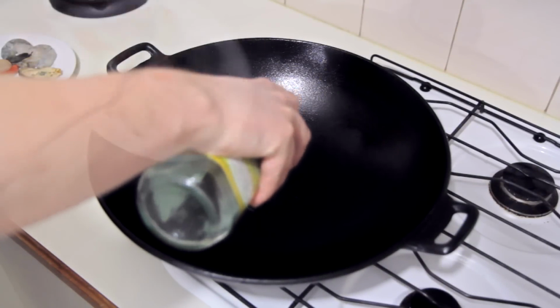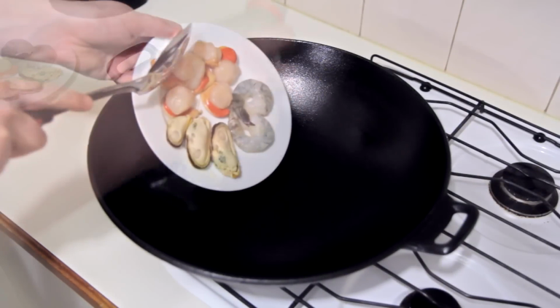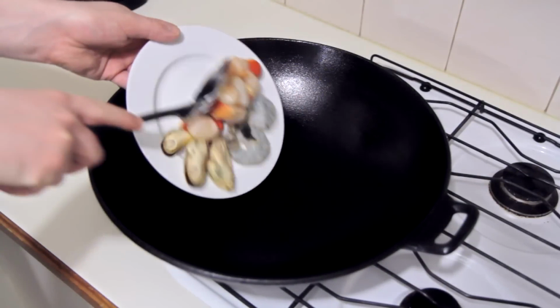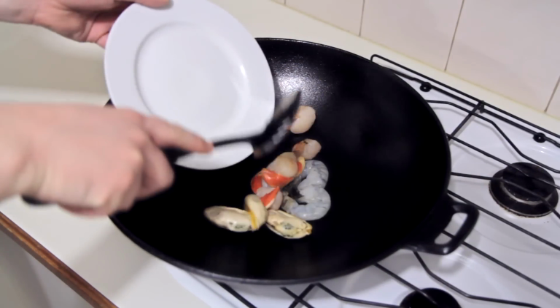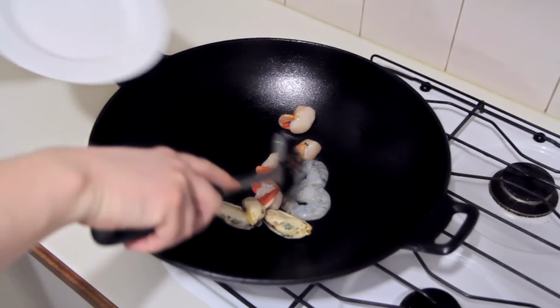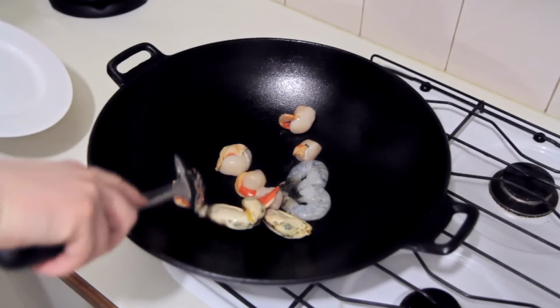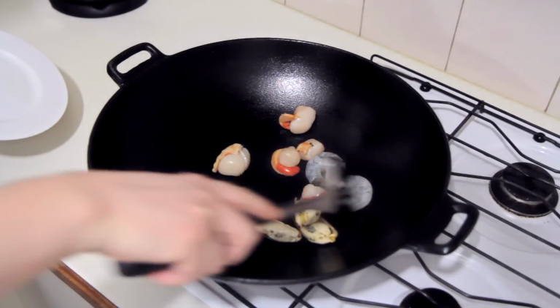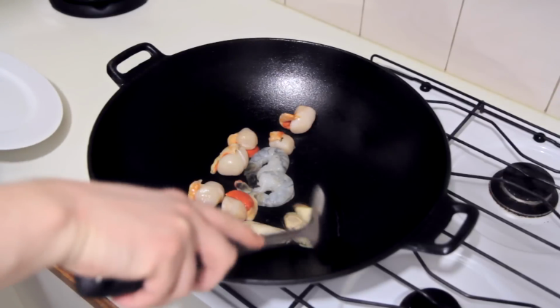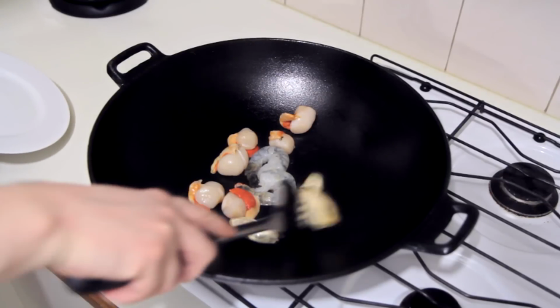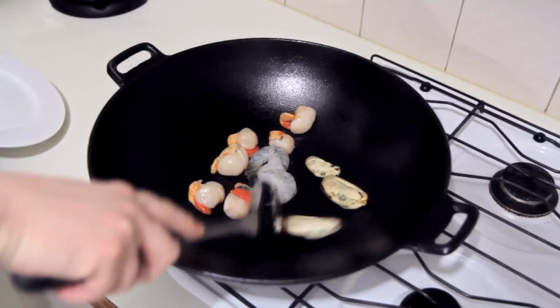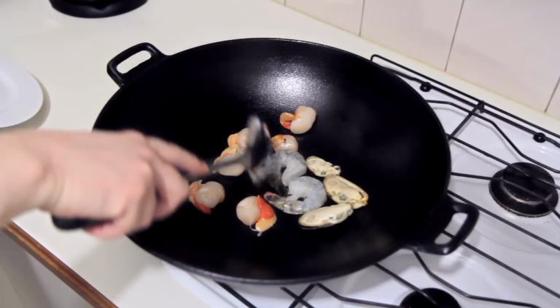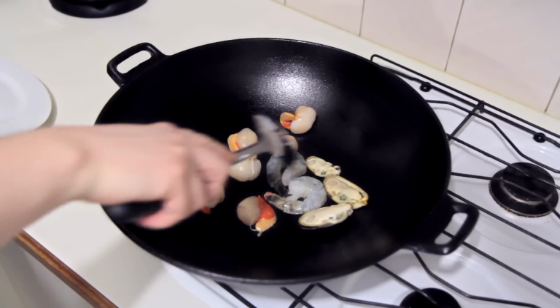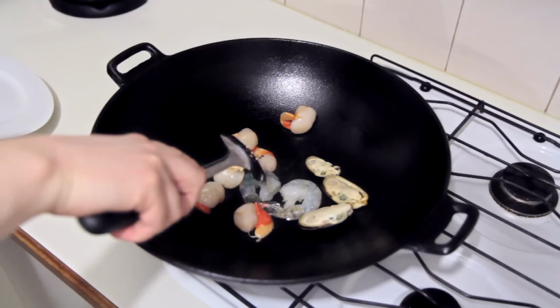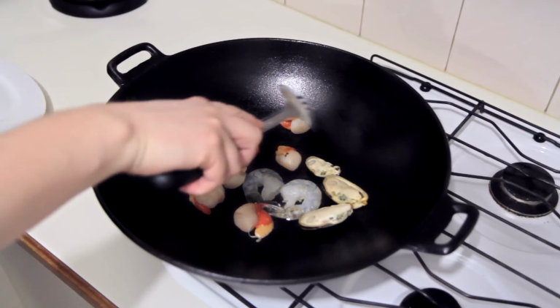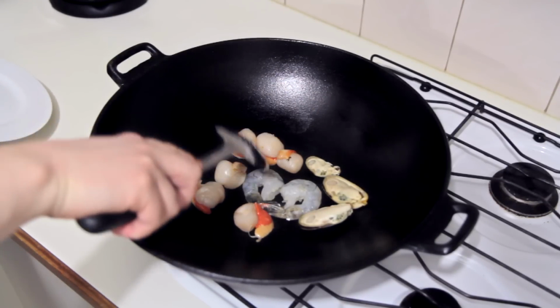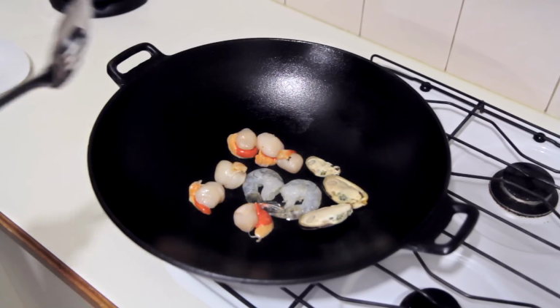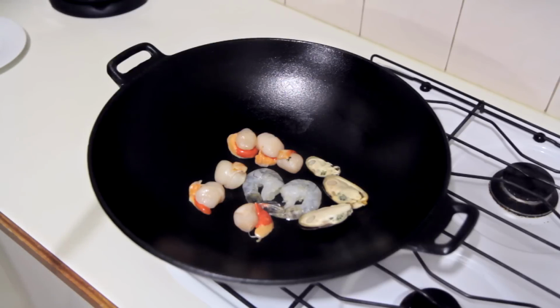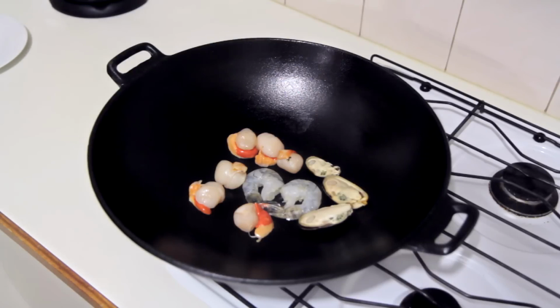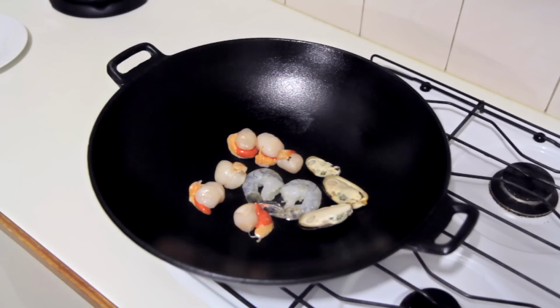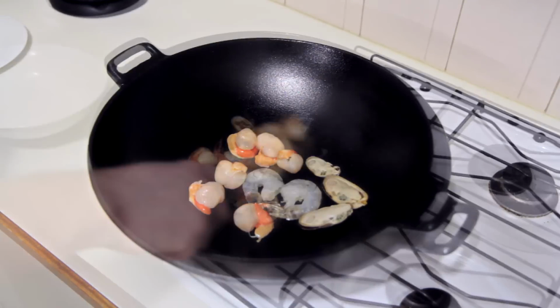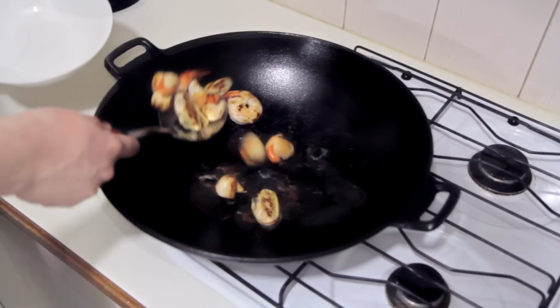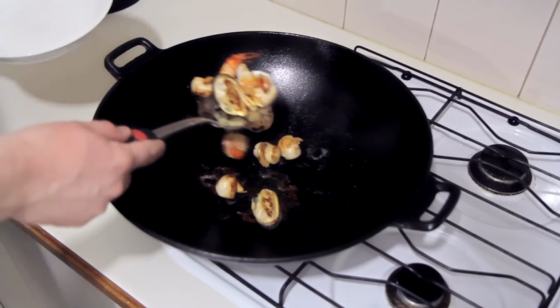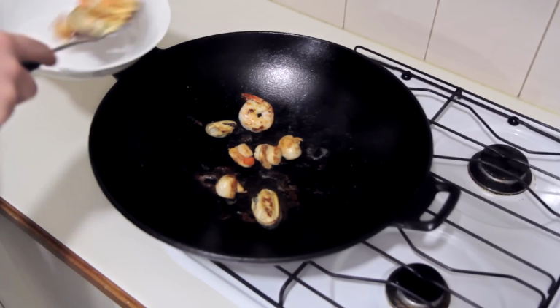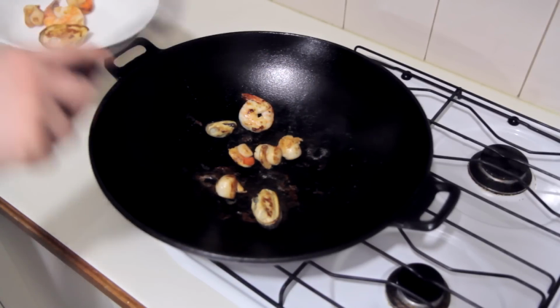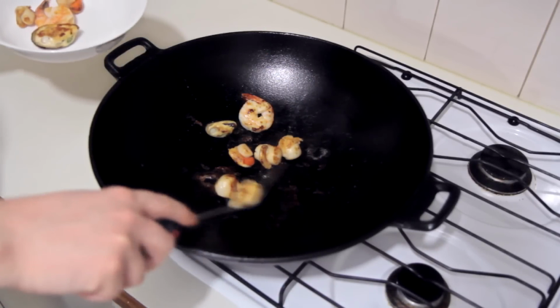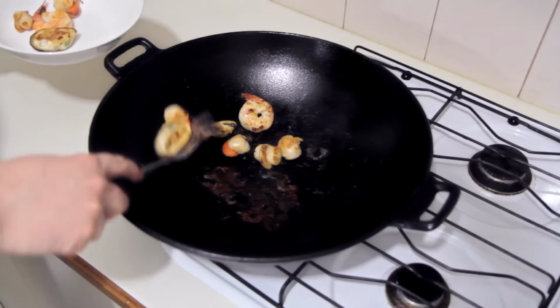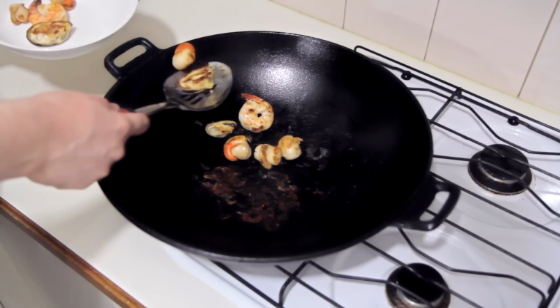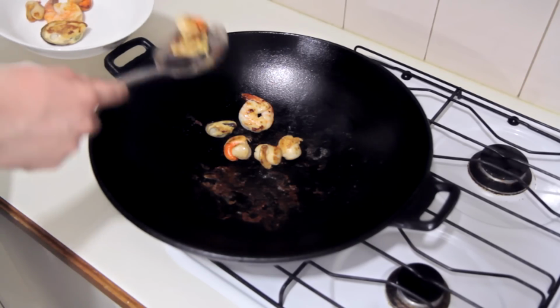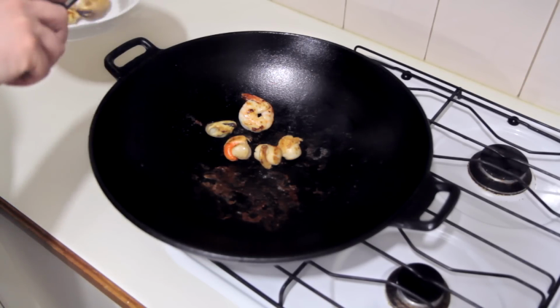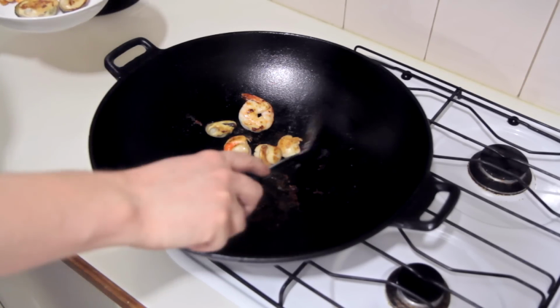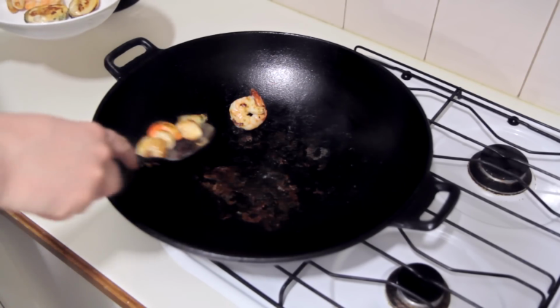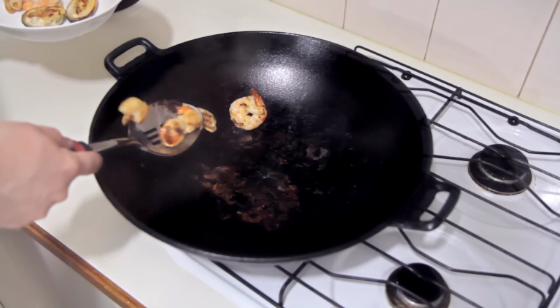I'm adding a bit of oil and straight in with the seafood. I'm using some prawns, some mussels, and some scallops. Scallops aren't common in laksa but I like them so I'm going to use them. You can also opt for chicken instead of seafood. This step will take a couple of minutes.